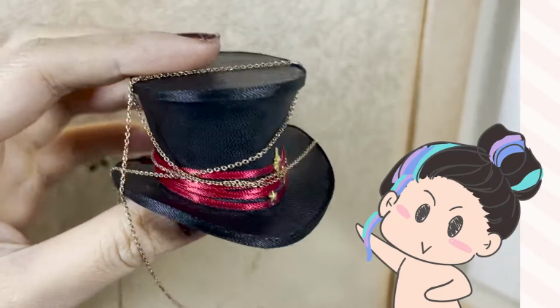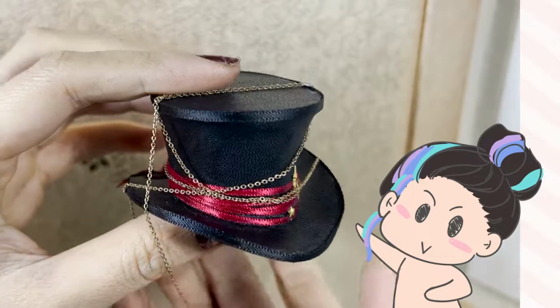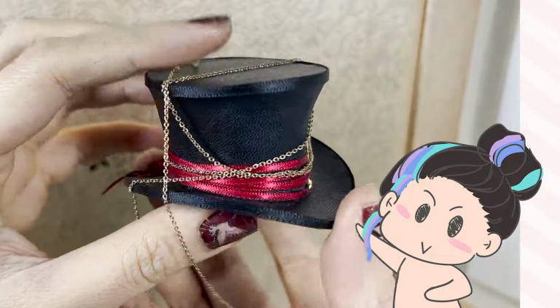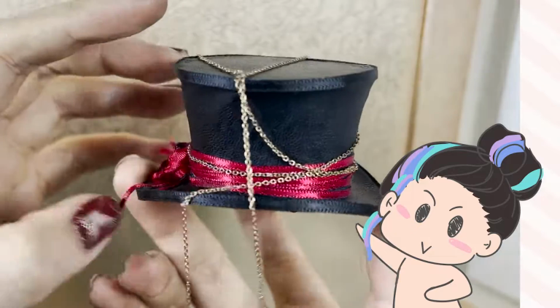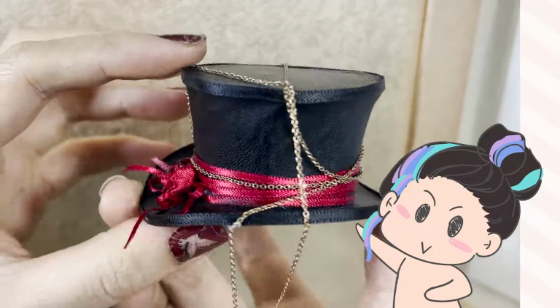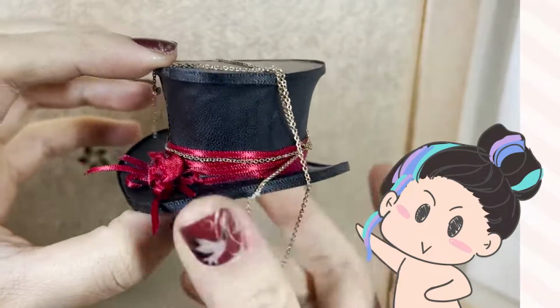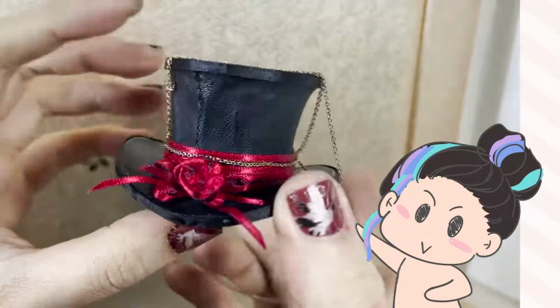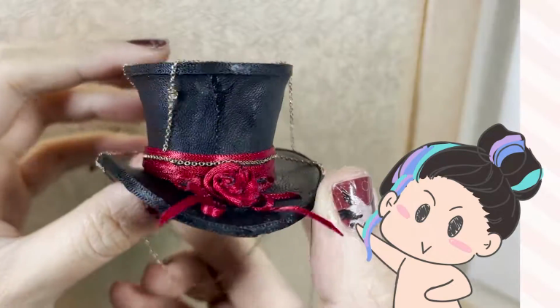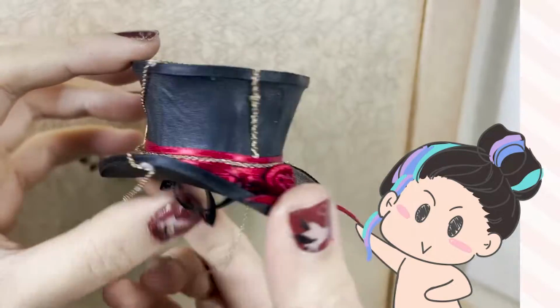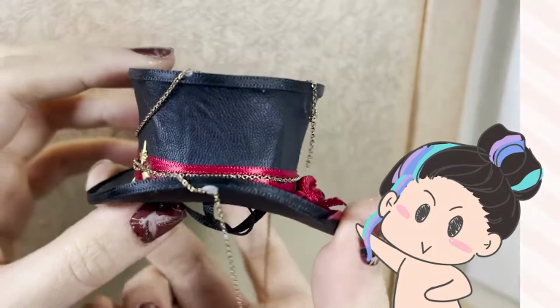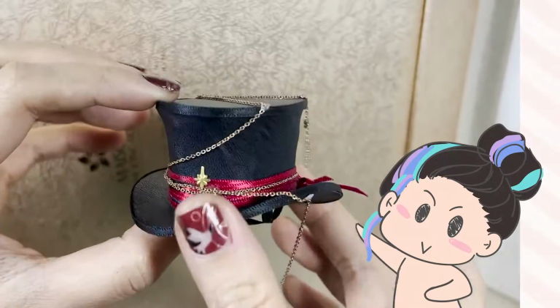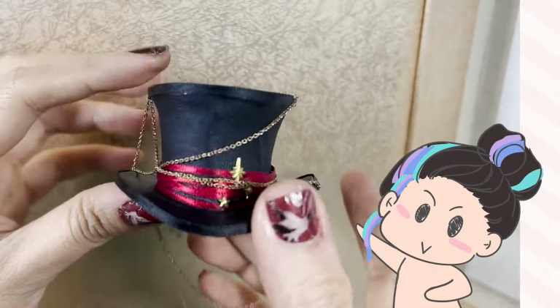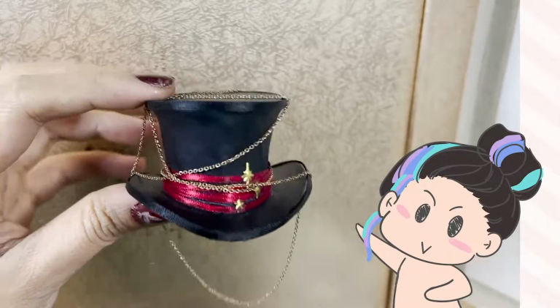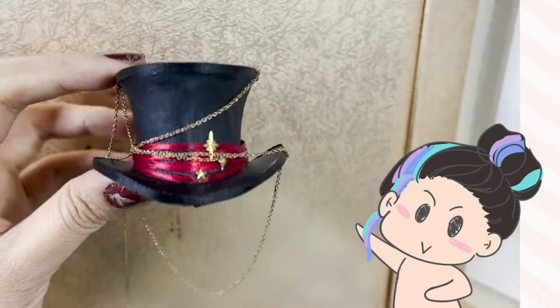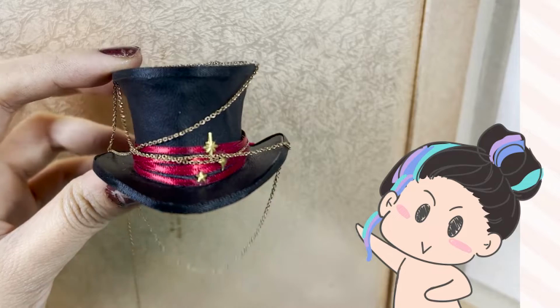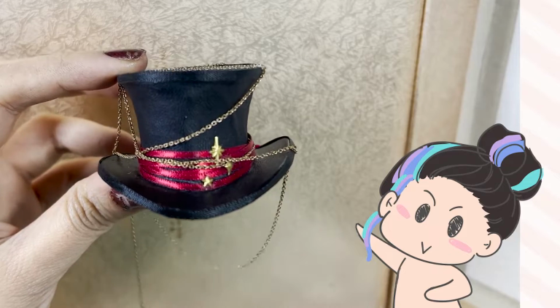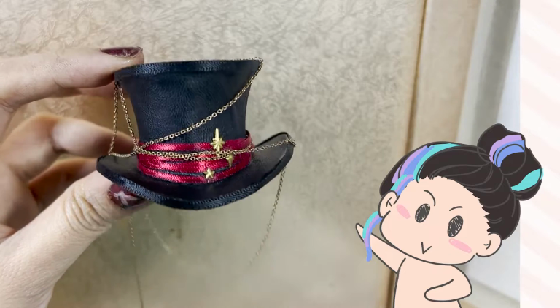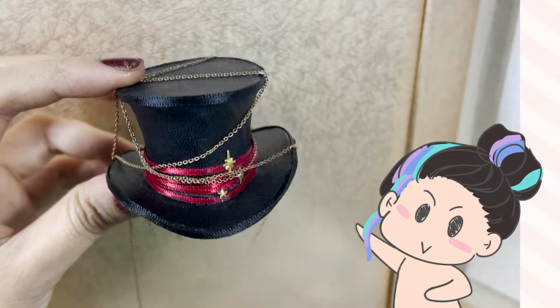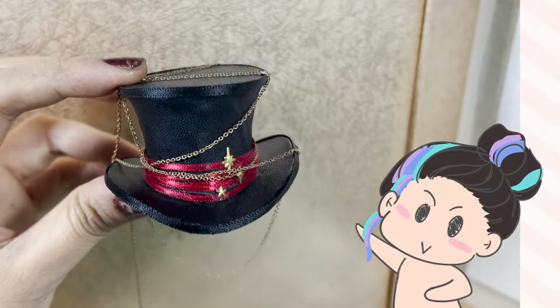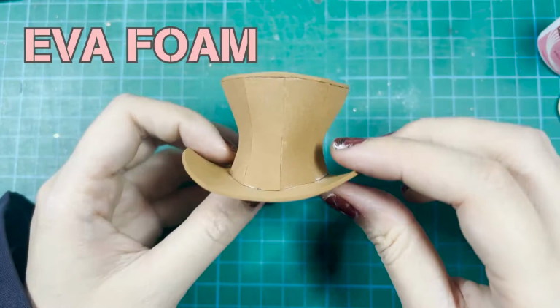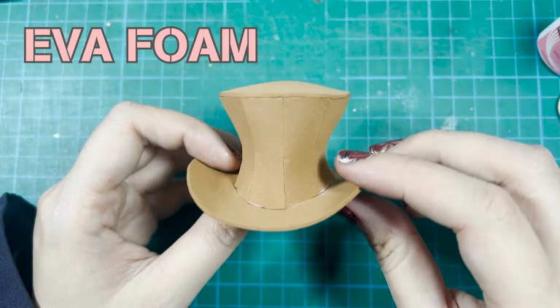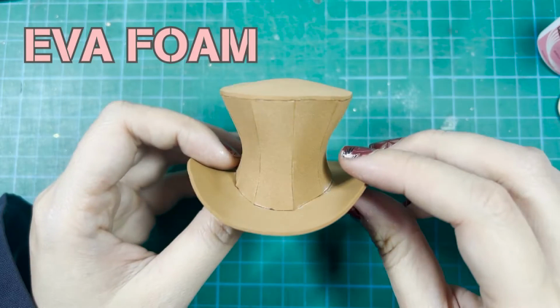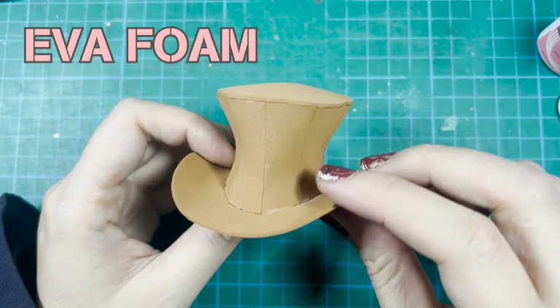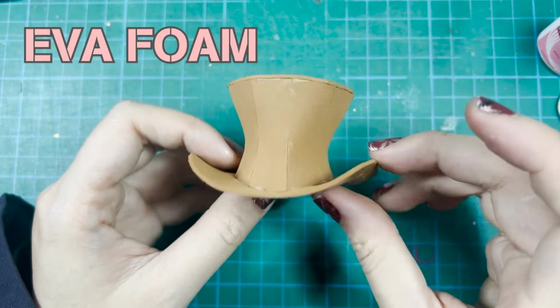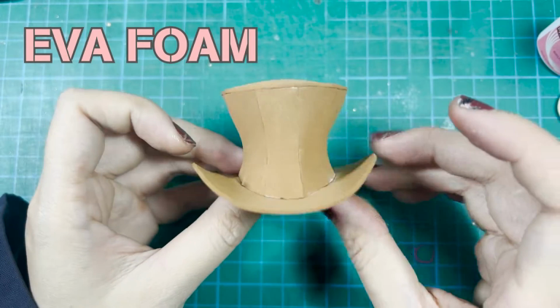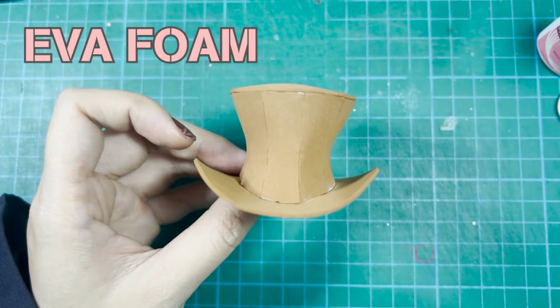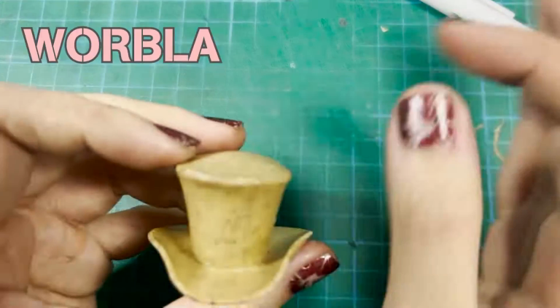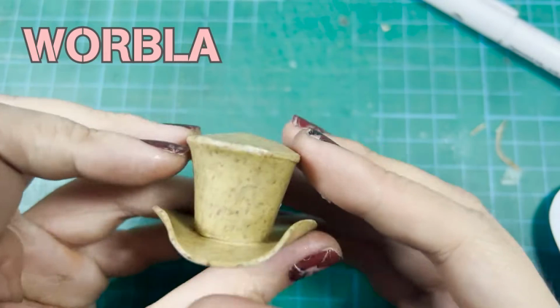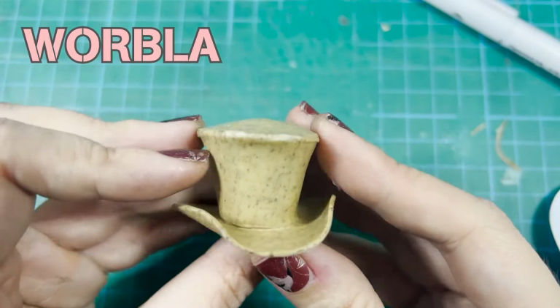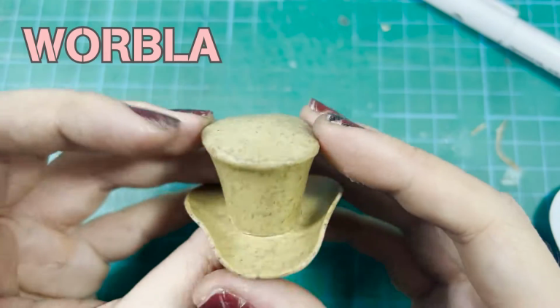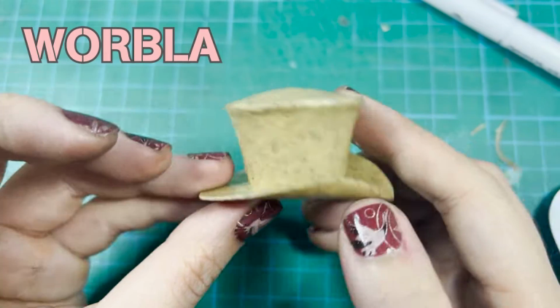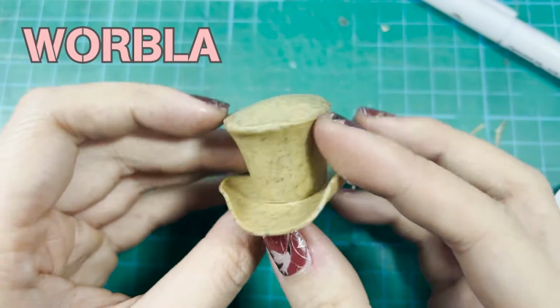Hi everyone, it's me Chang. Welcome to UA2's dollhouse. Let me show you two ways to make a top hat for a doll. The first way is using EVA foam, and the second way is using wobbler.